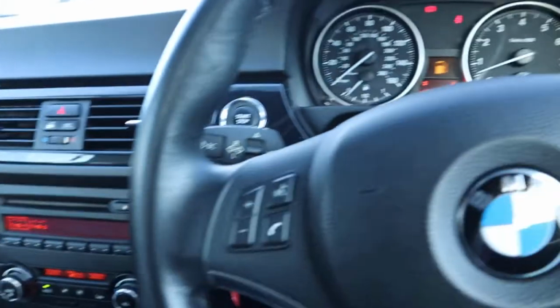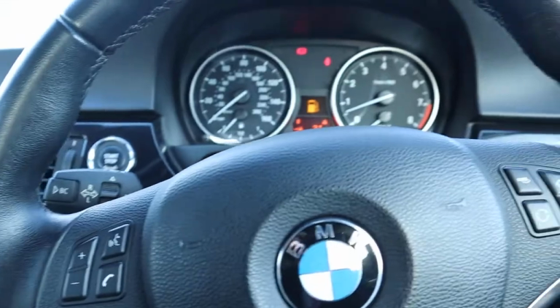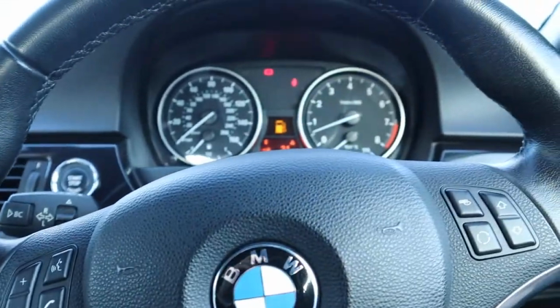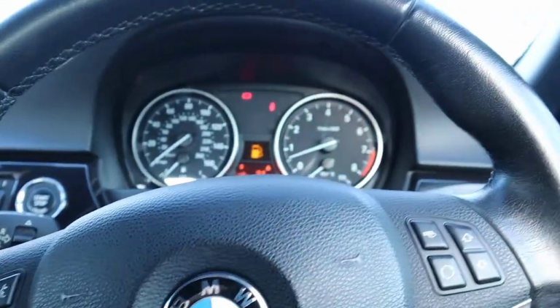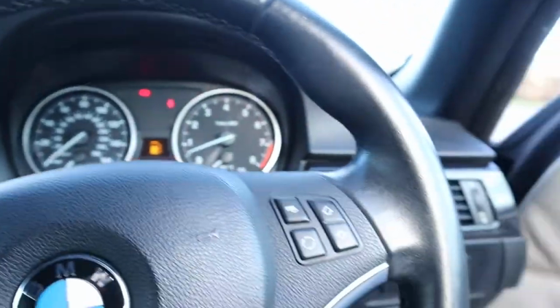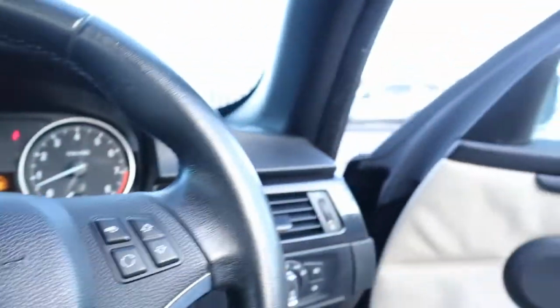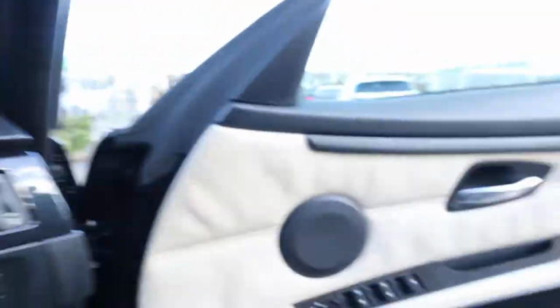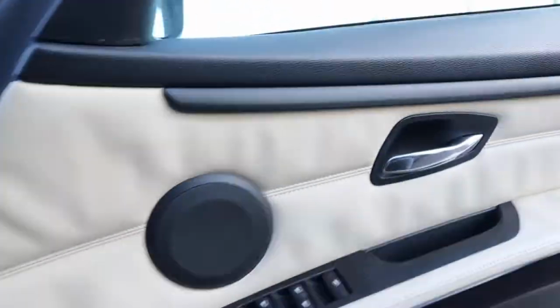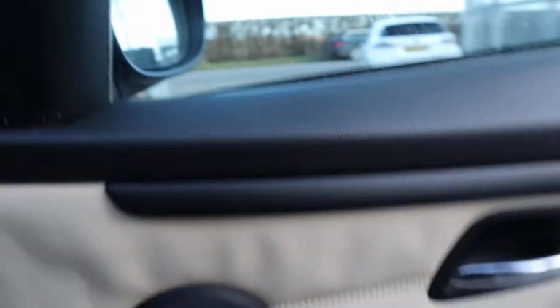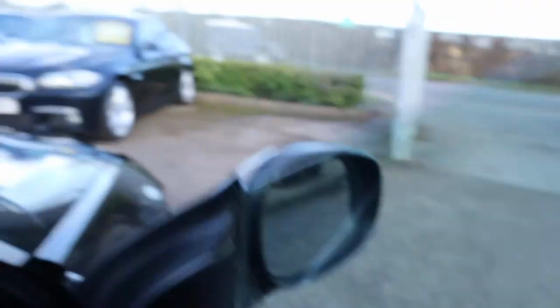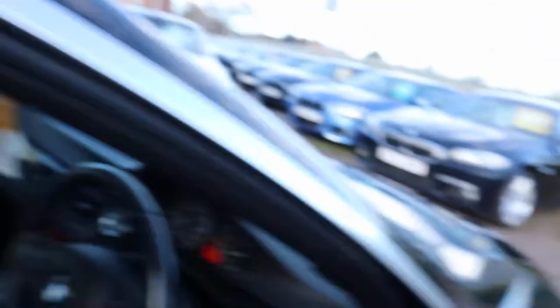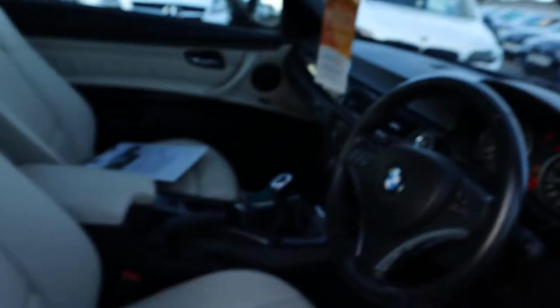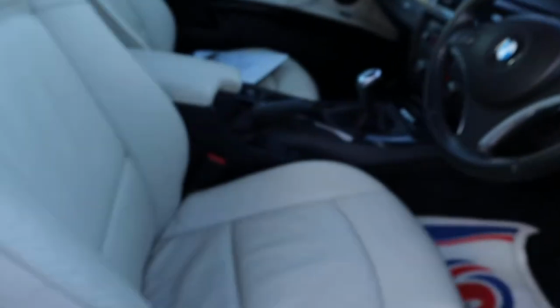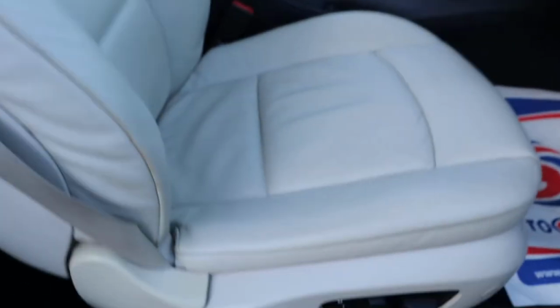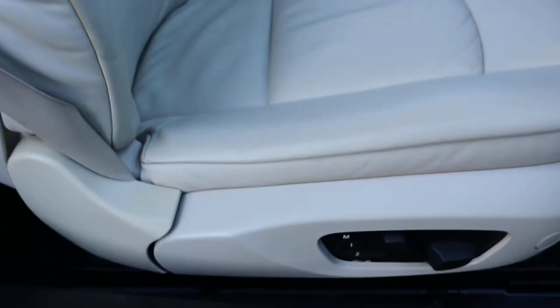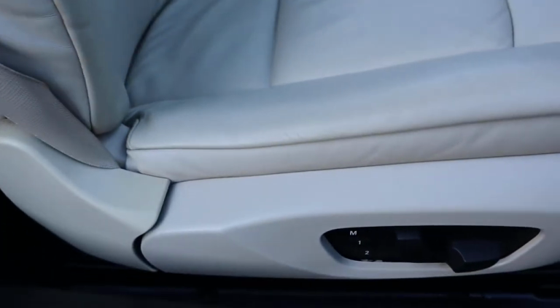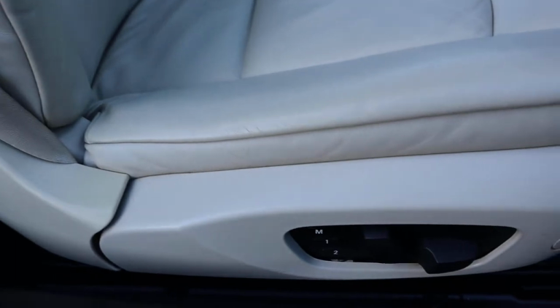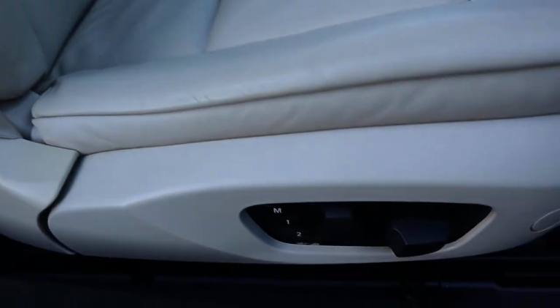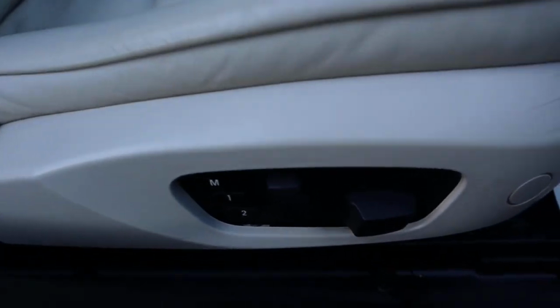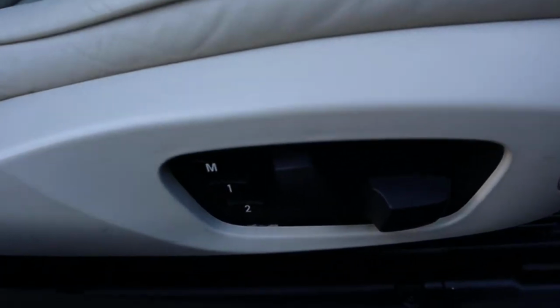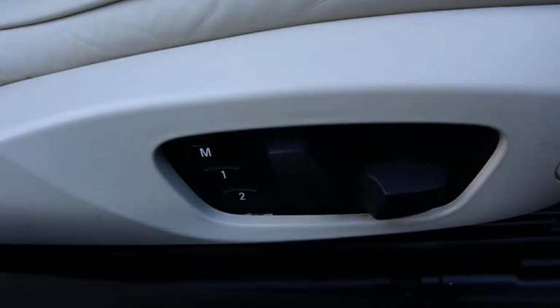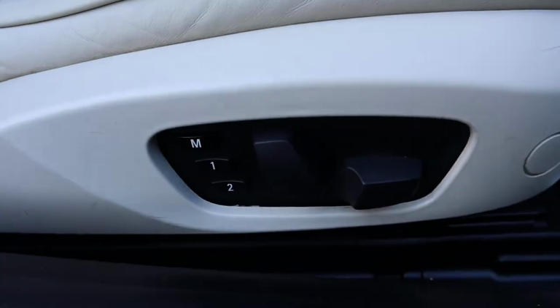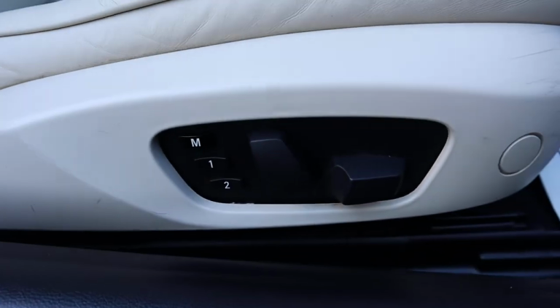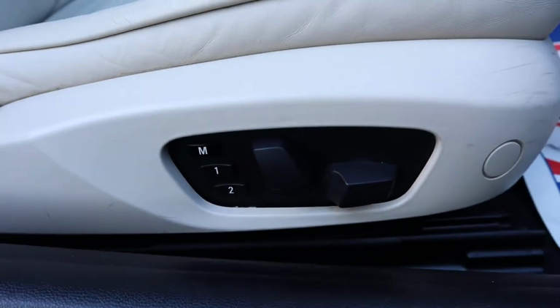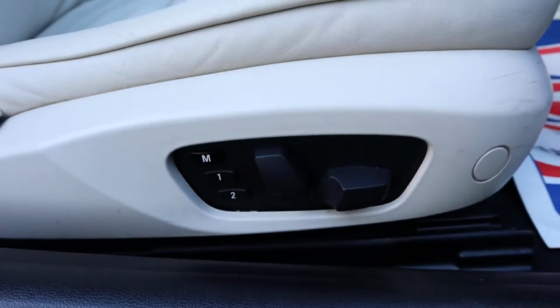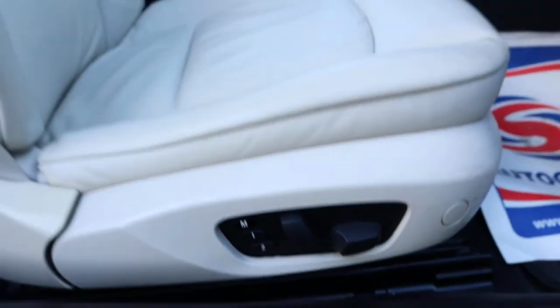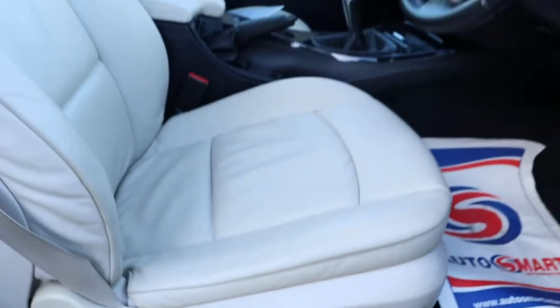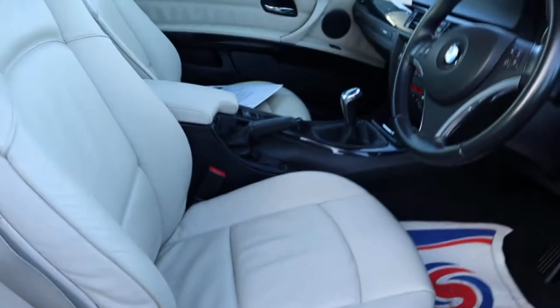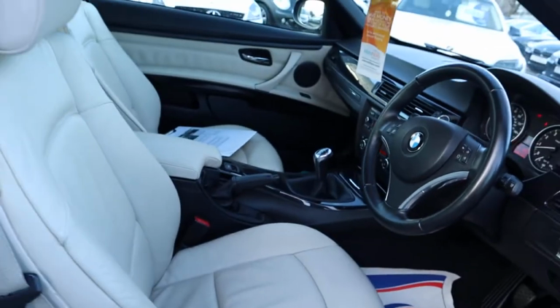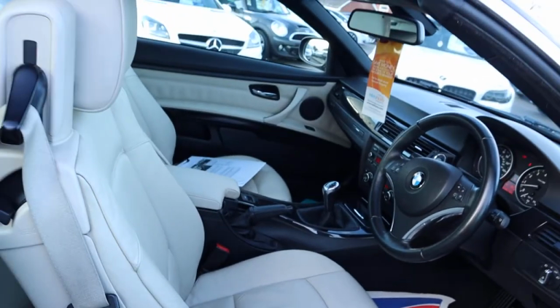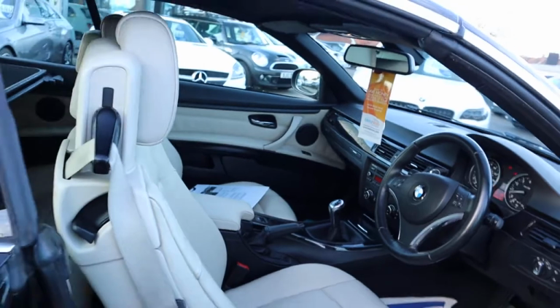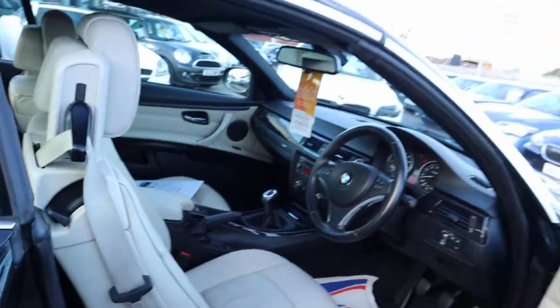I've driven this car myself — it drives very well. Leather is in great condition. You've got memory seats there as well with electrics to adjust the seats.